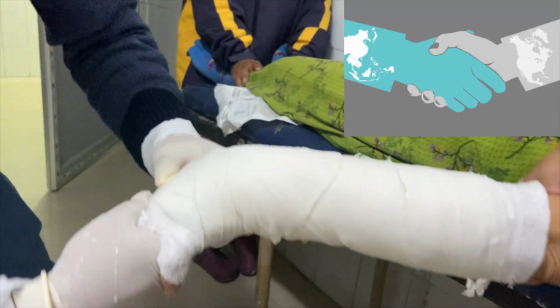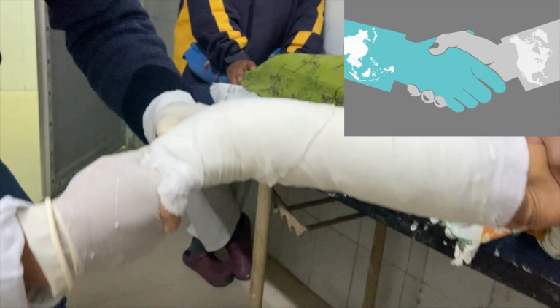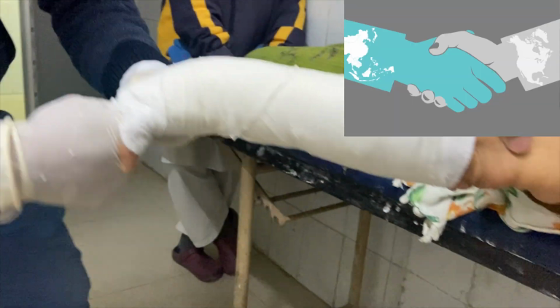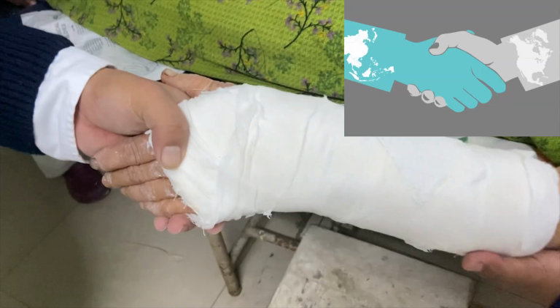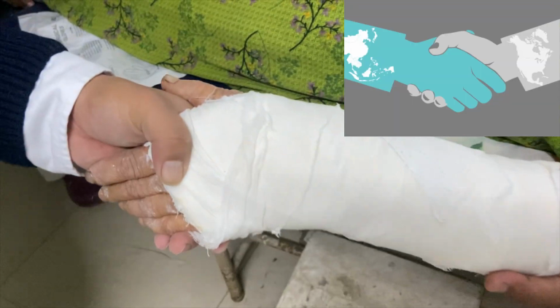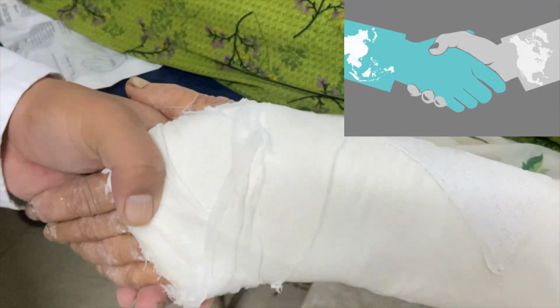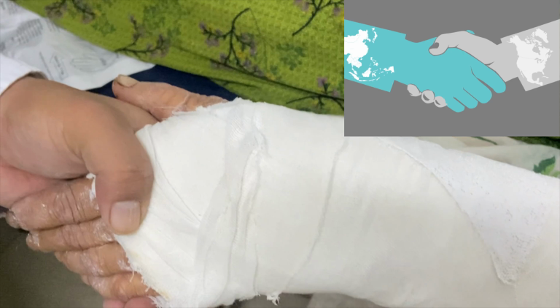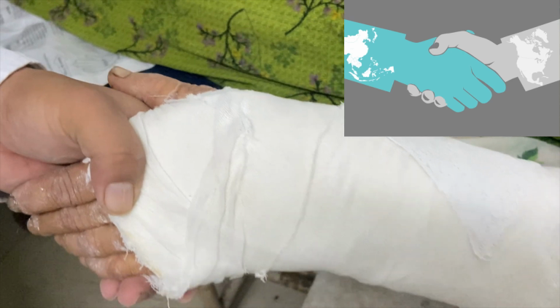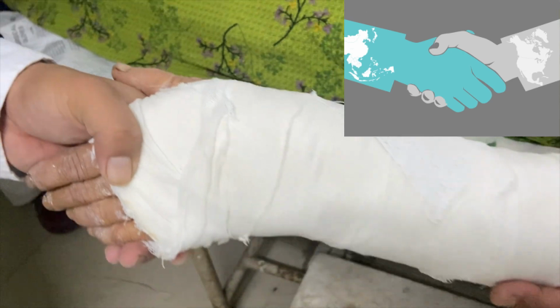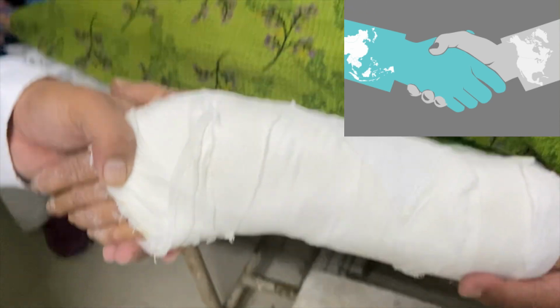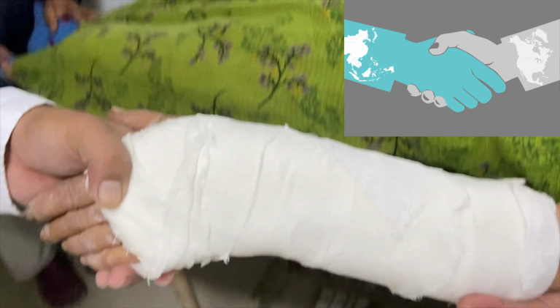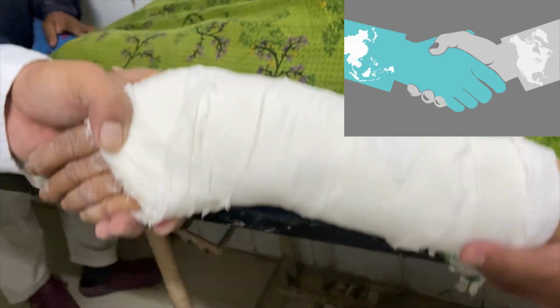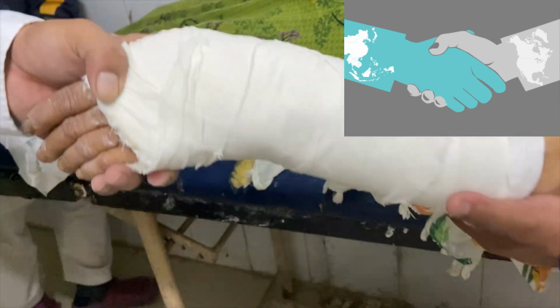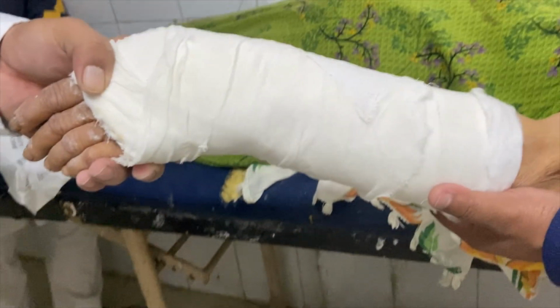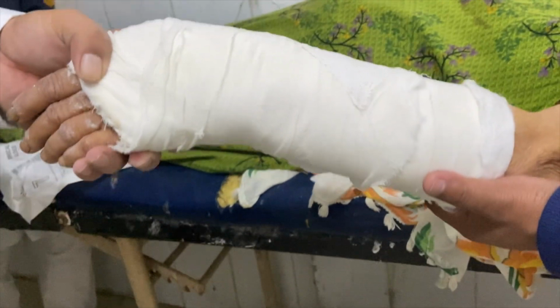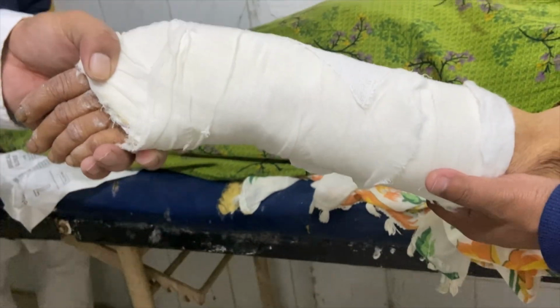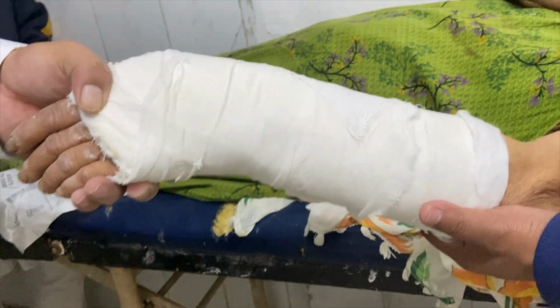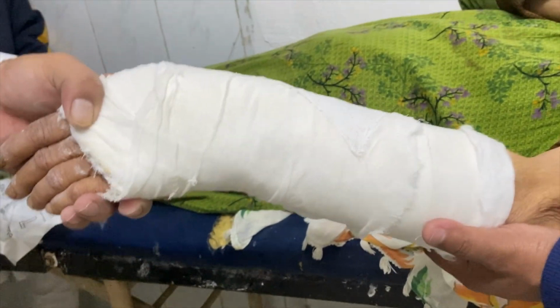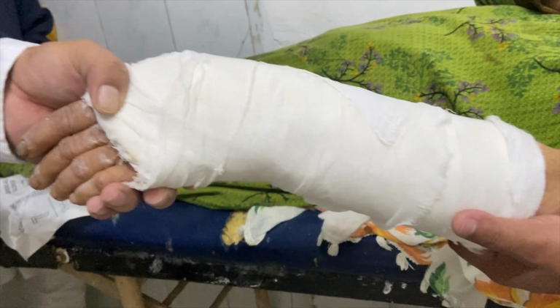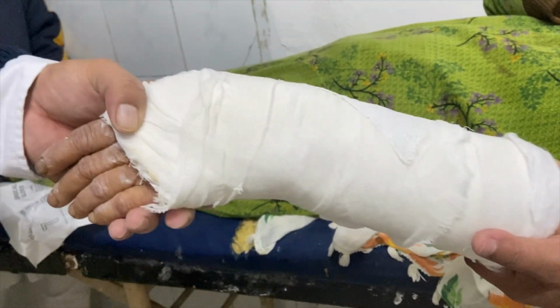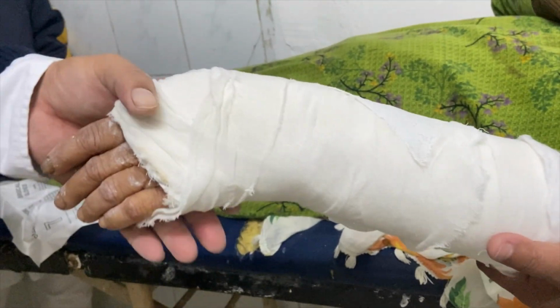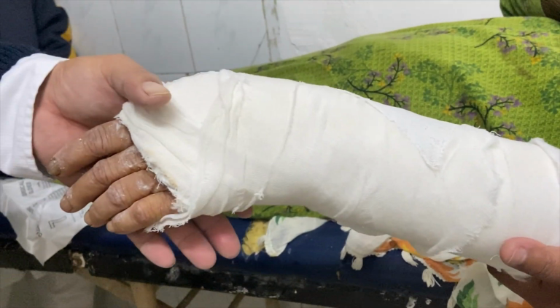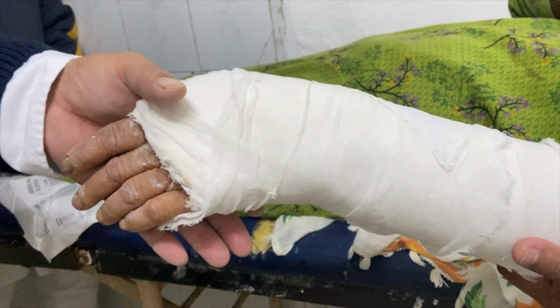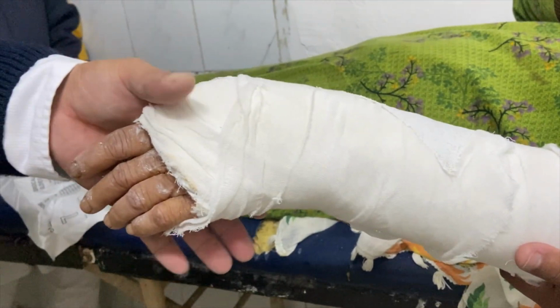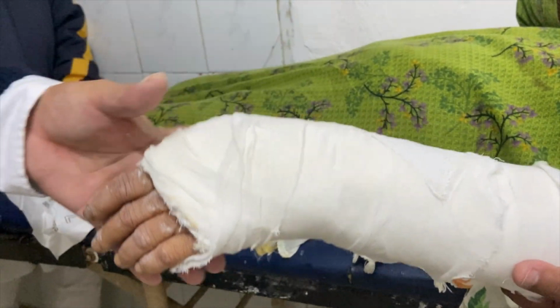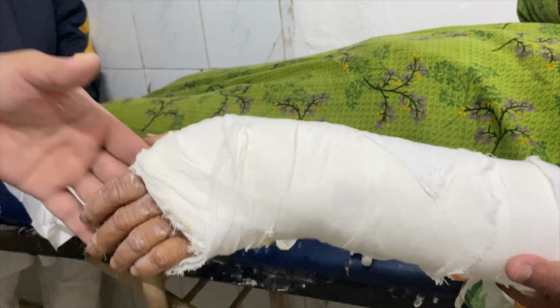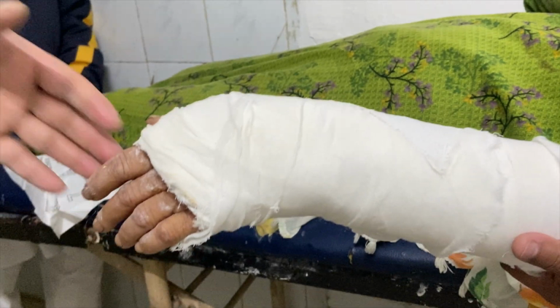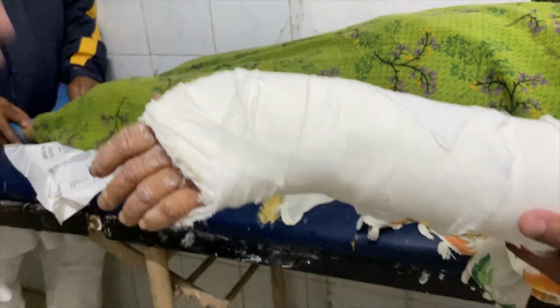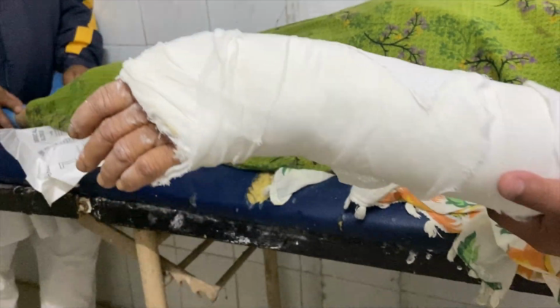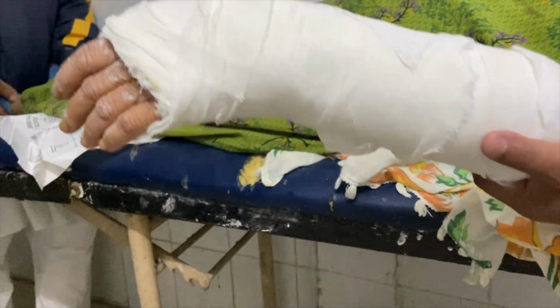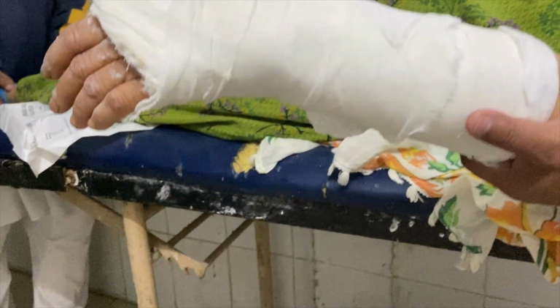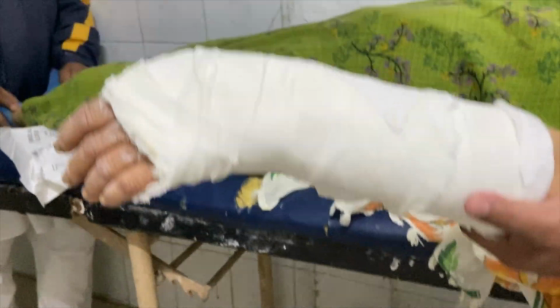Ideally a full cast should be used, but here I am using a backslab because the patient has severe swelling and the skin condition is also not good.